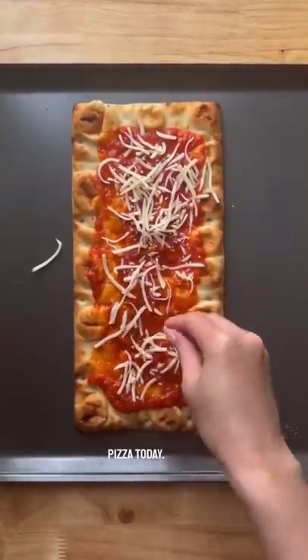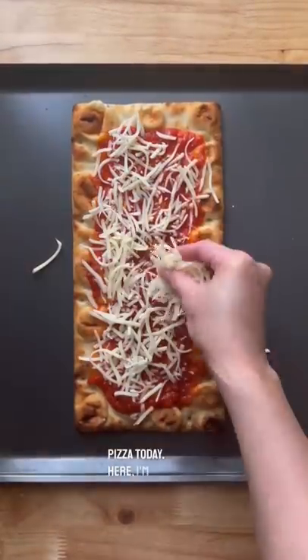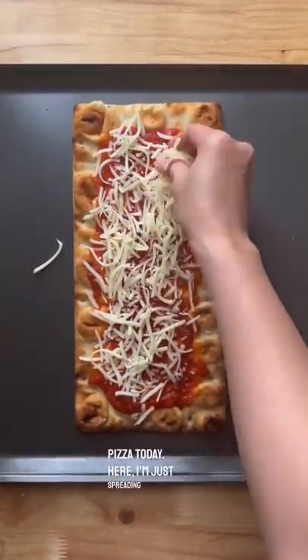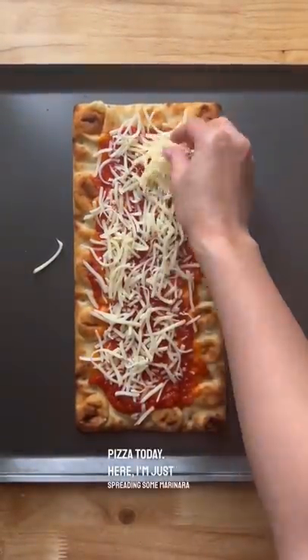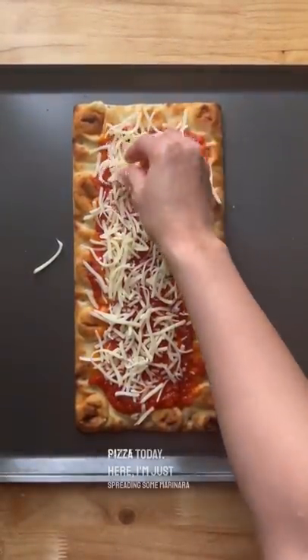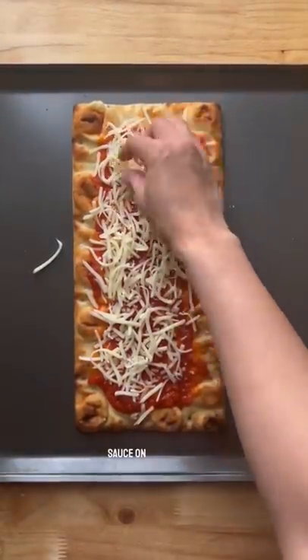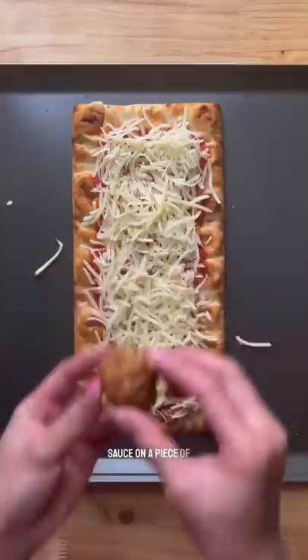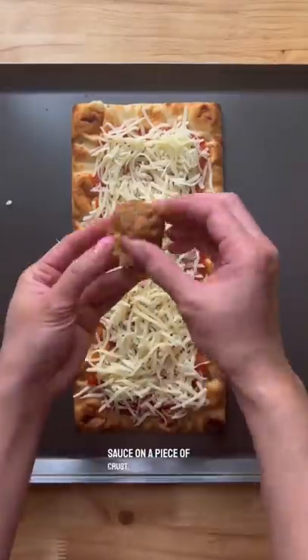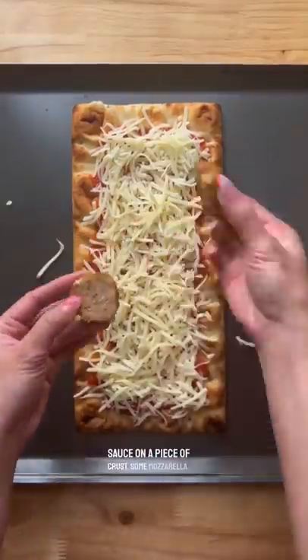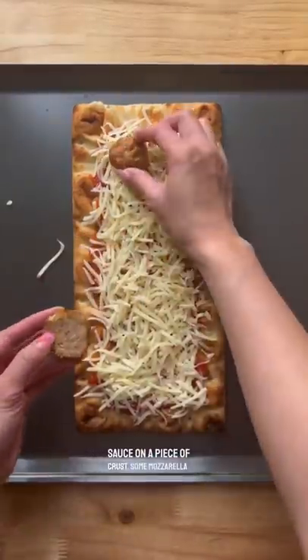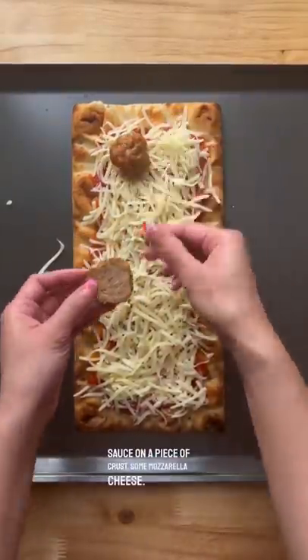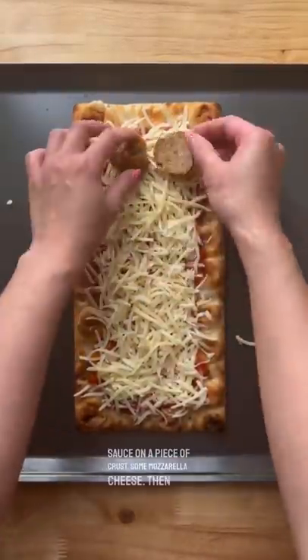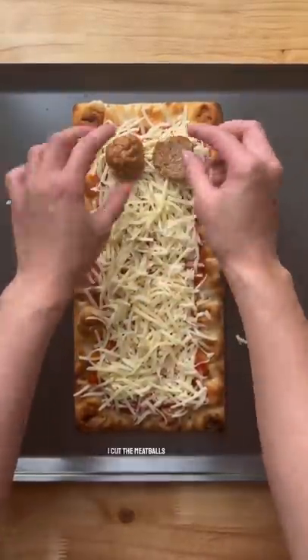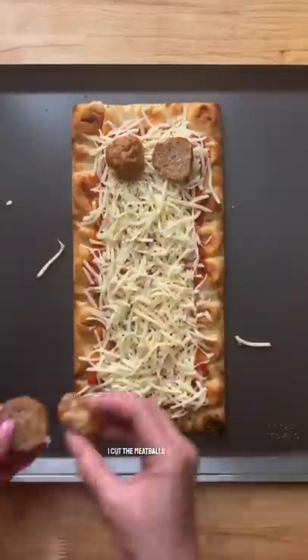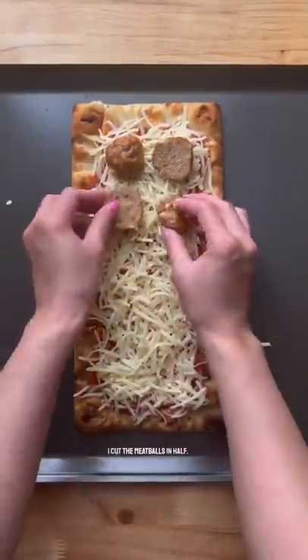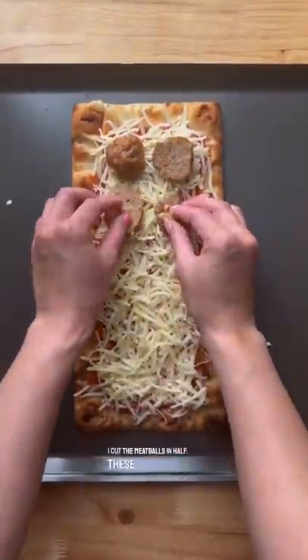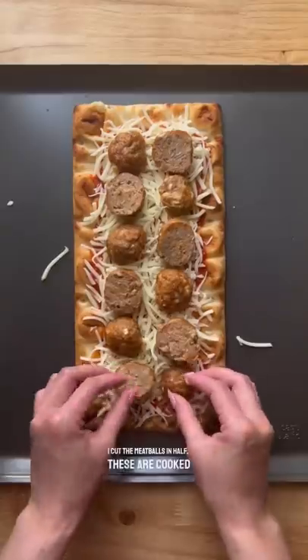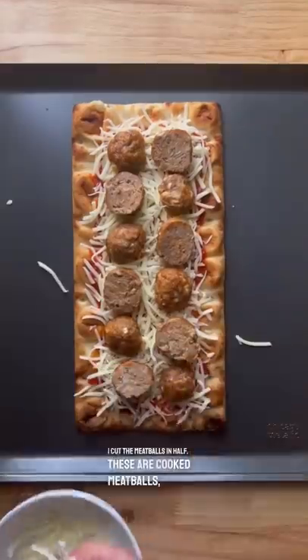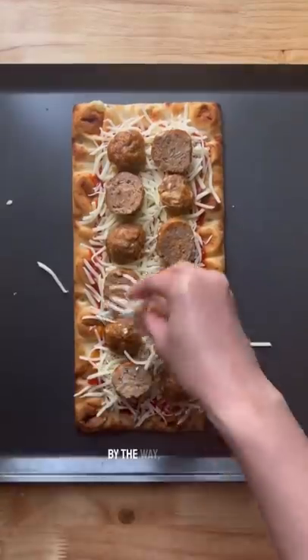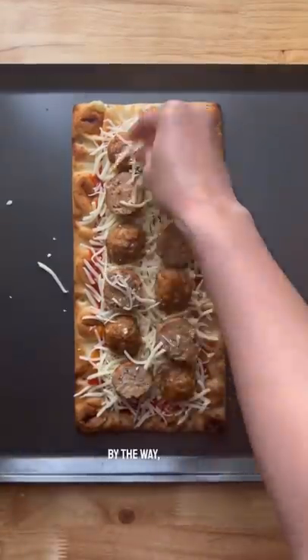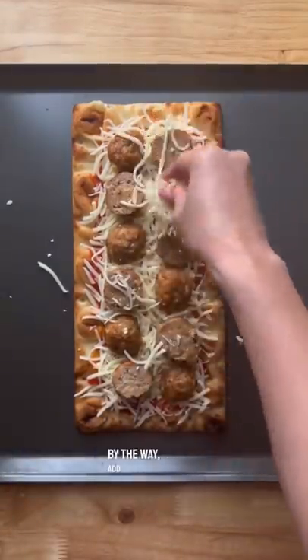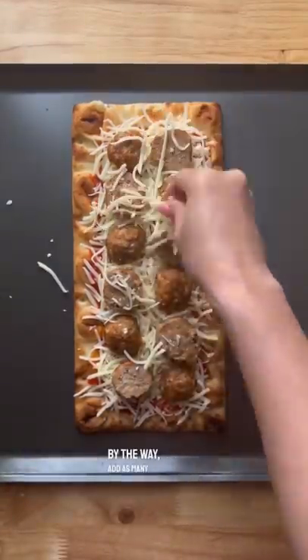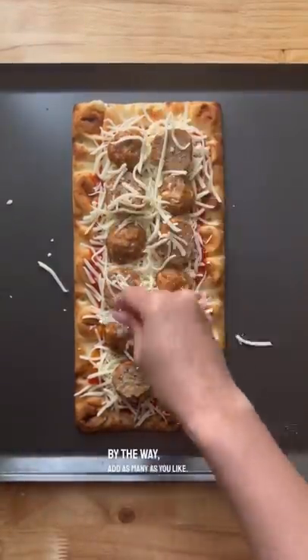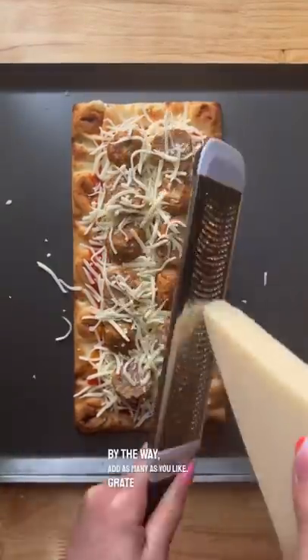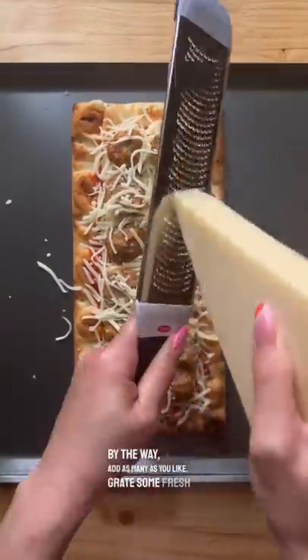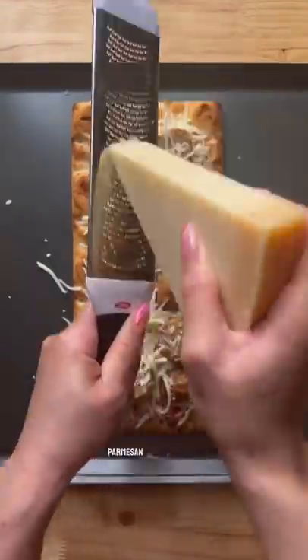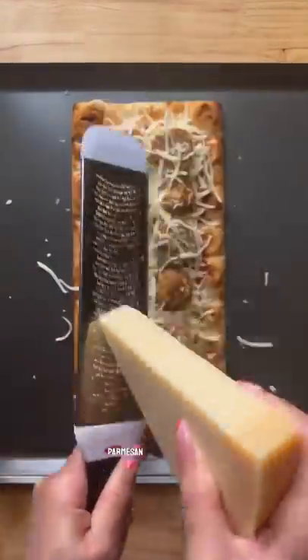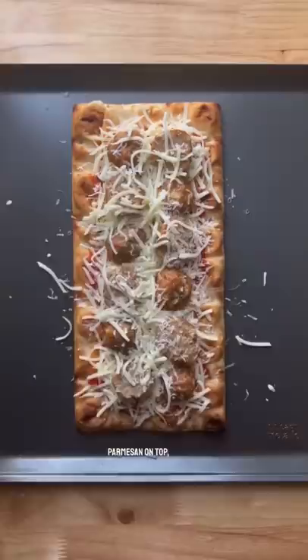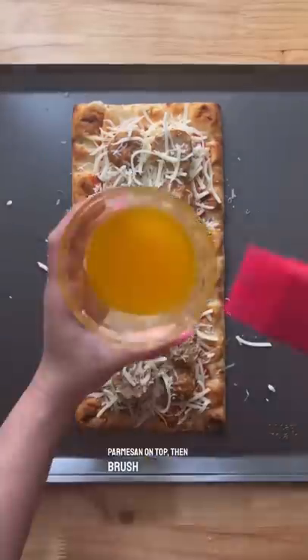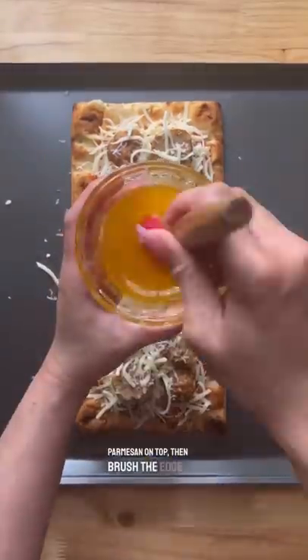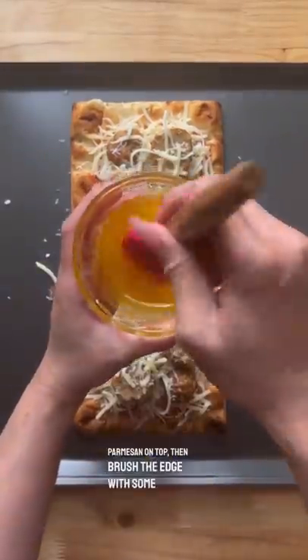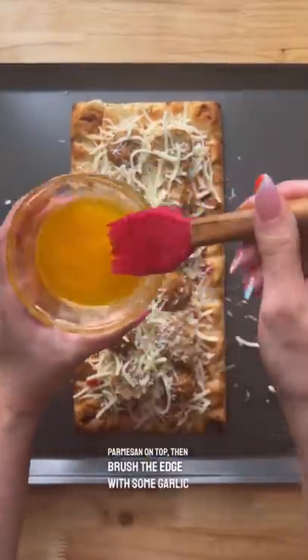Here I'm just spreading some marinara sauce on a pizza crust, some mozzarella cheese, then I cut the meatballs in half. These are cooked meatballs by the way. Add as many as you like. Grate some fresh parmesan on top, then brush the edge with some garlic butter.